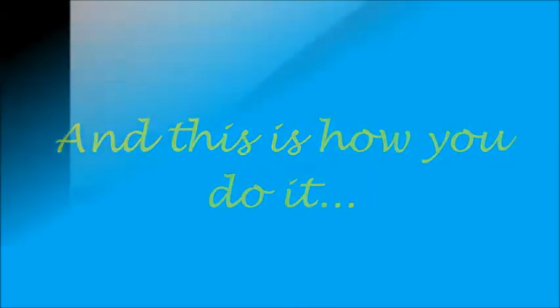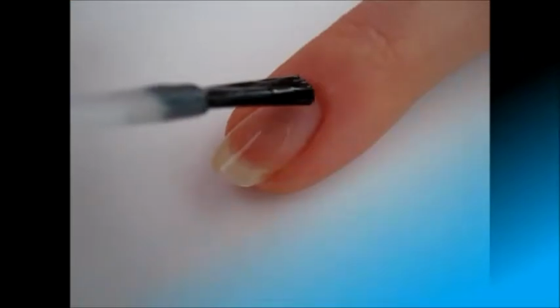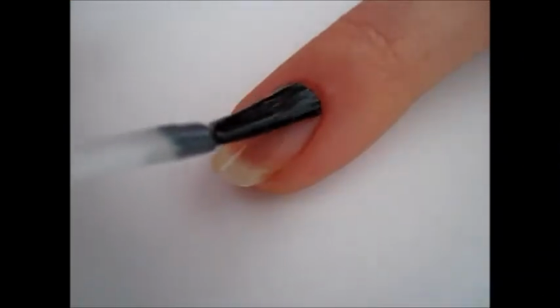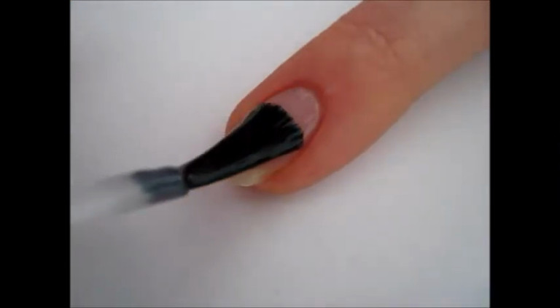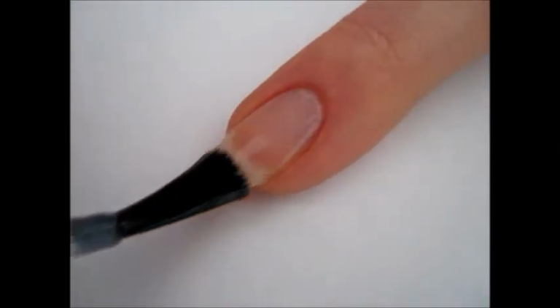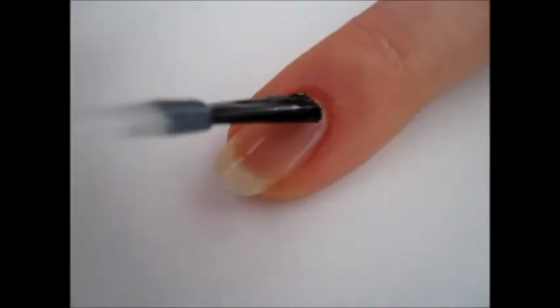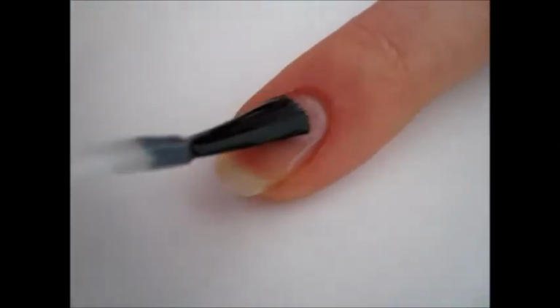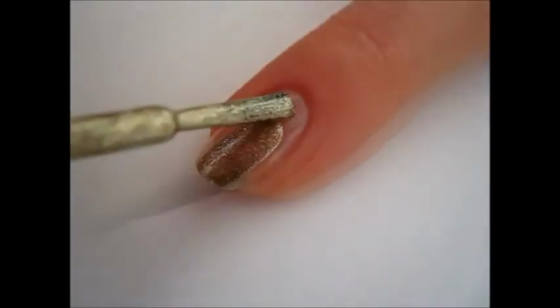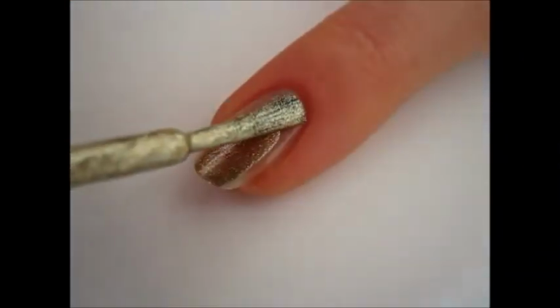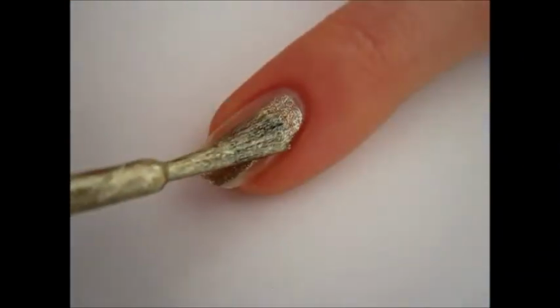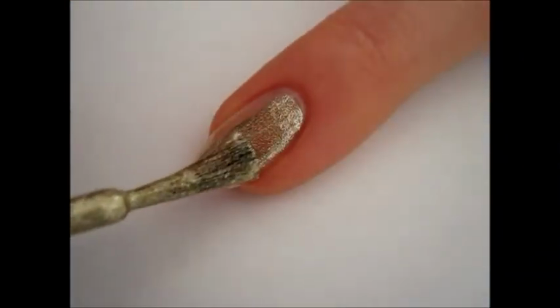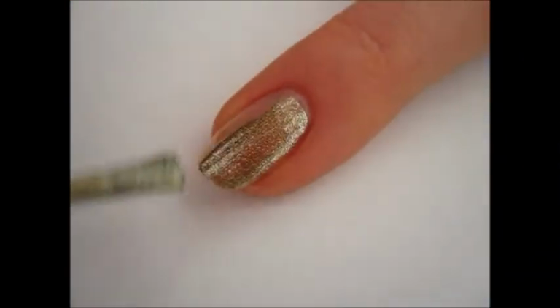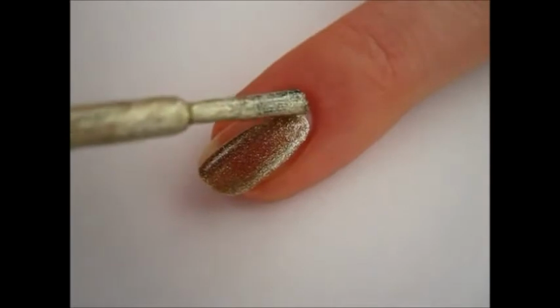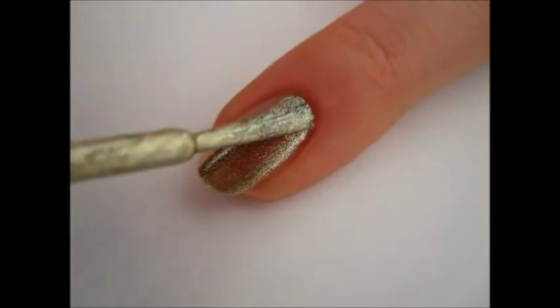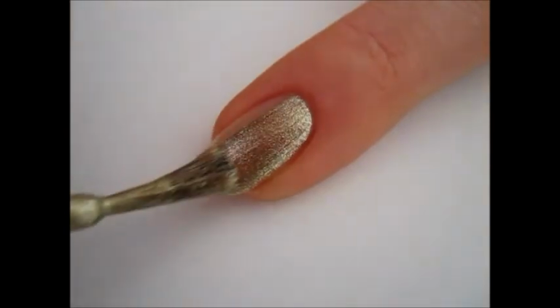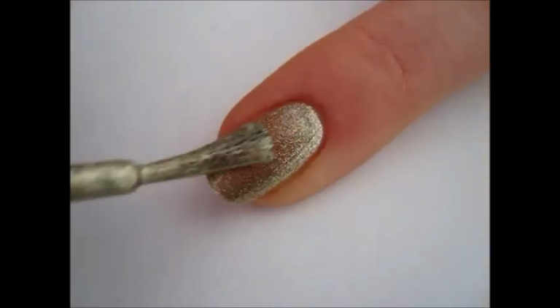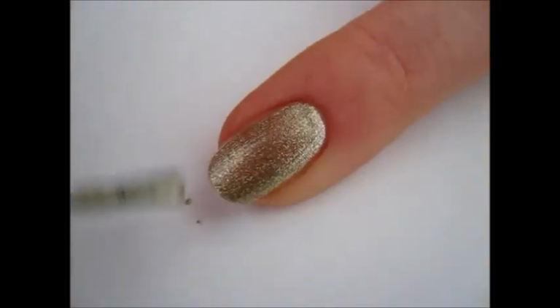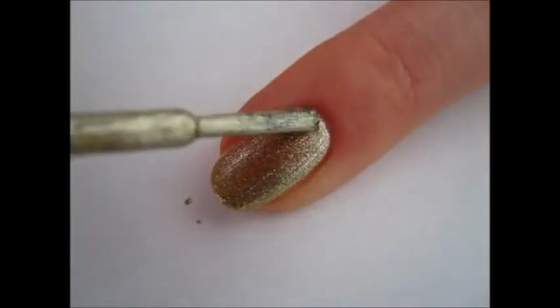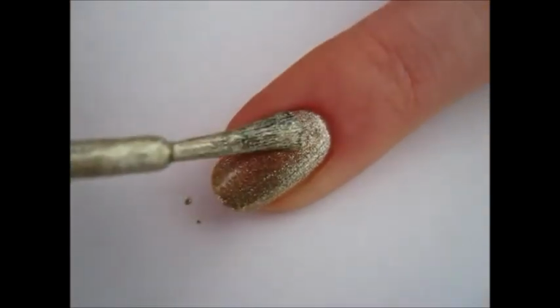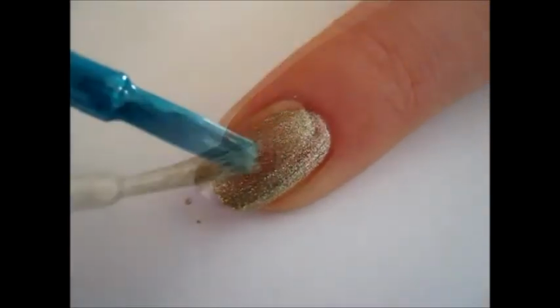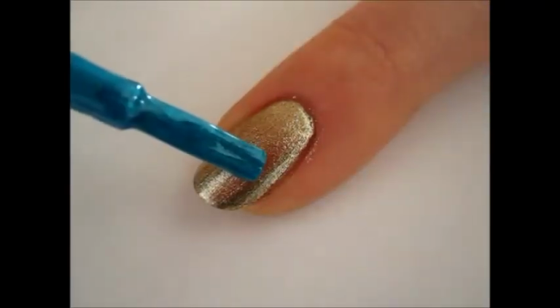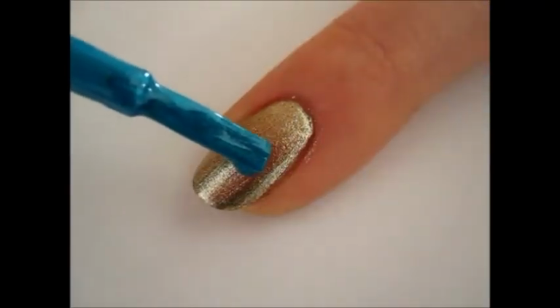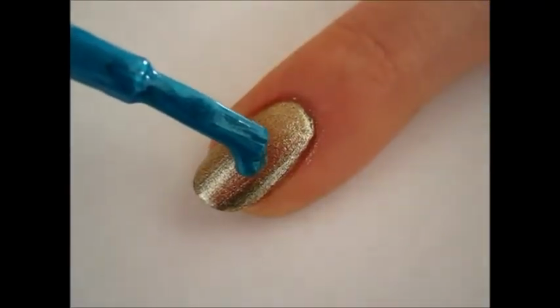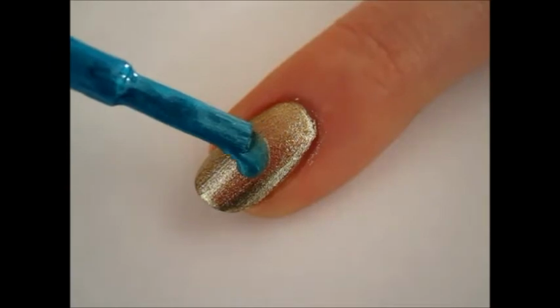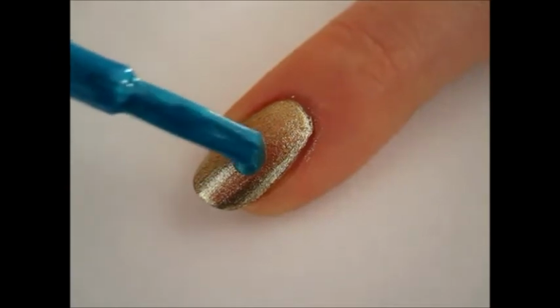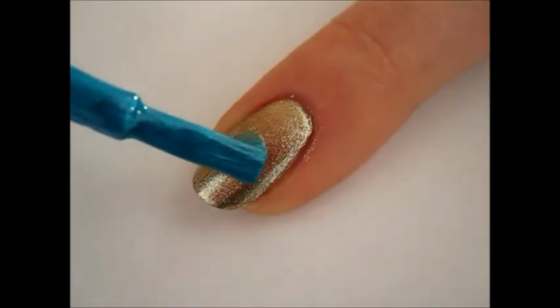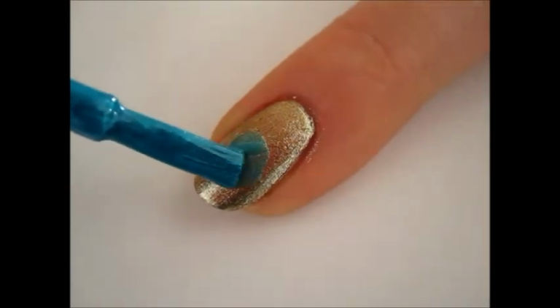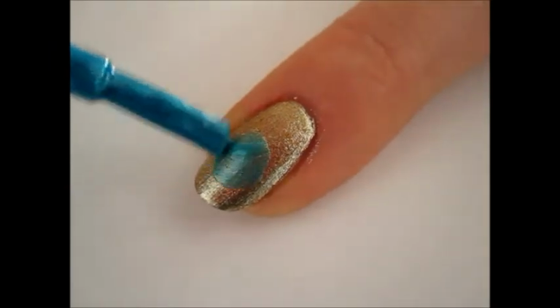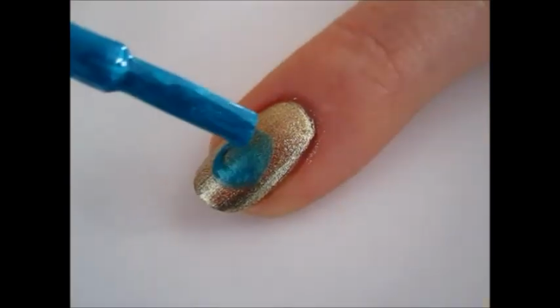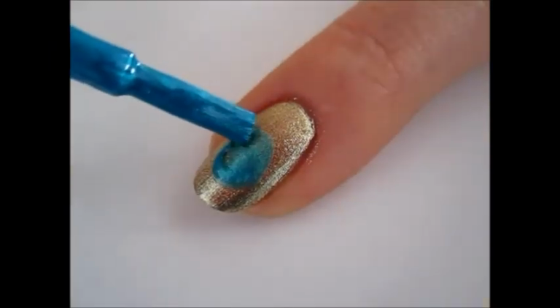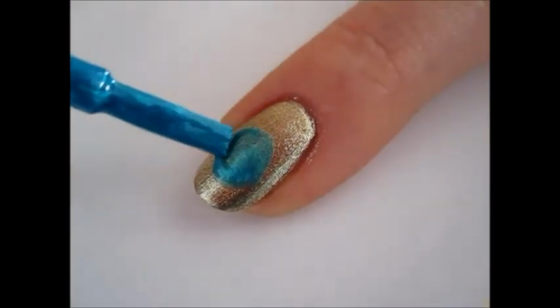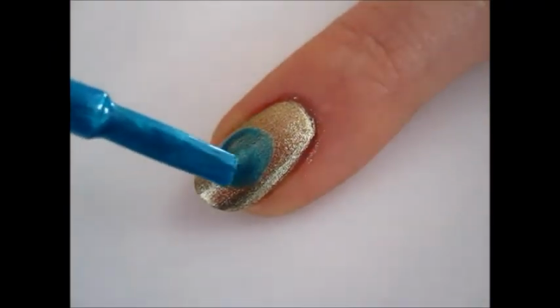First, apply a layer of base coat to protect your nails. Then, apply two coats of gold polish. Then, using metallic turquoise polish, draw a circle in the middle third of your nails.